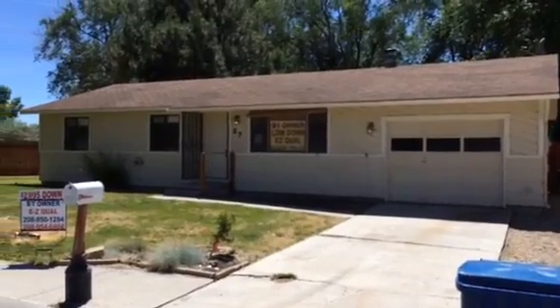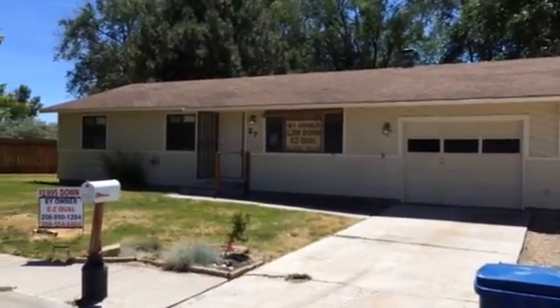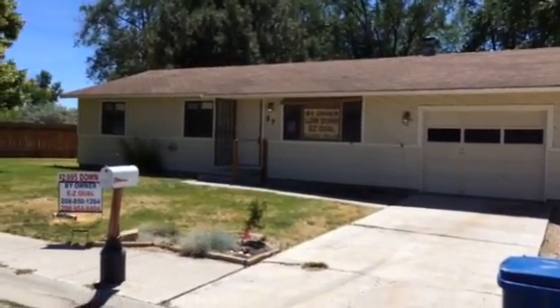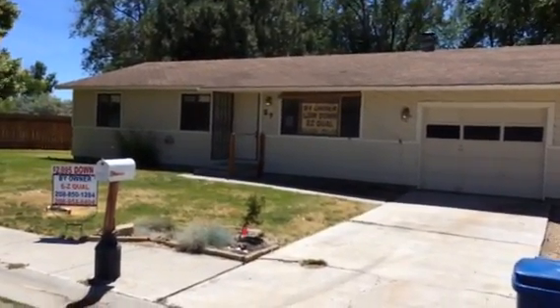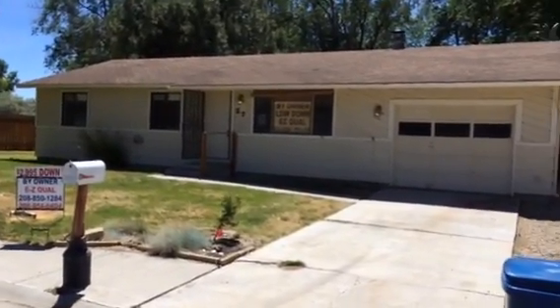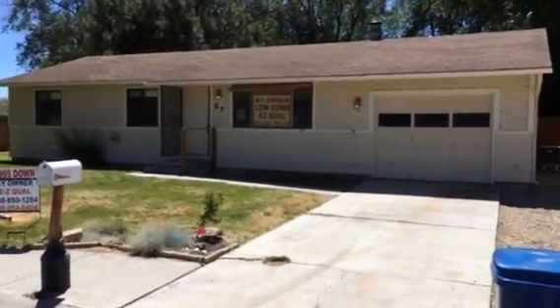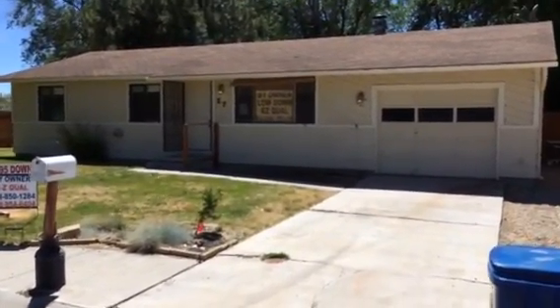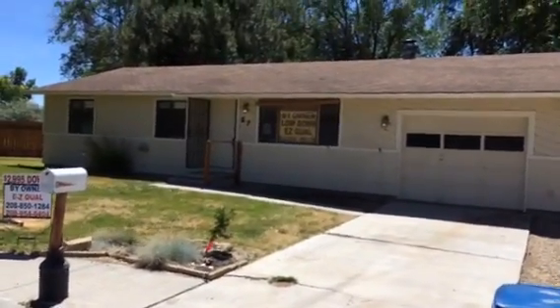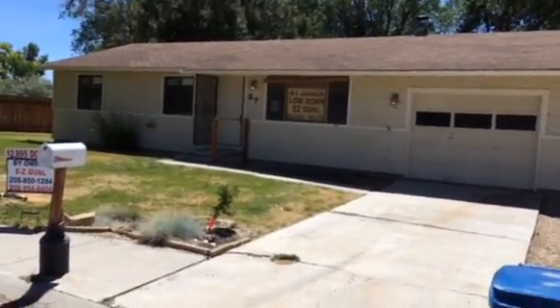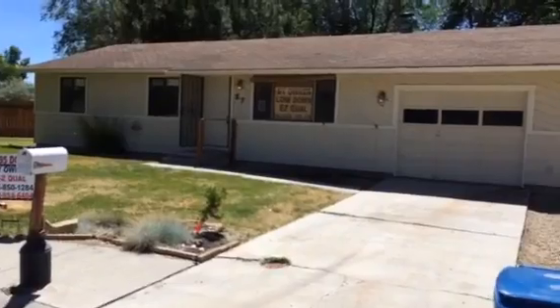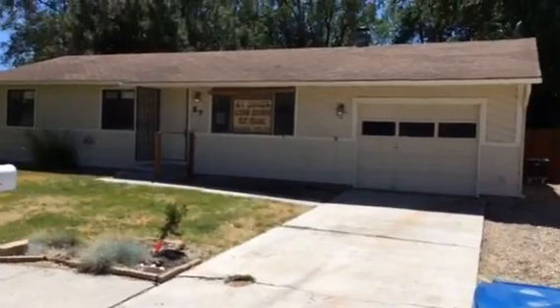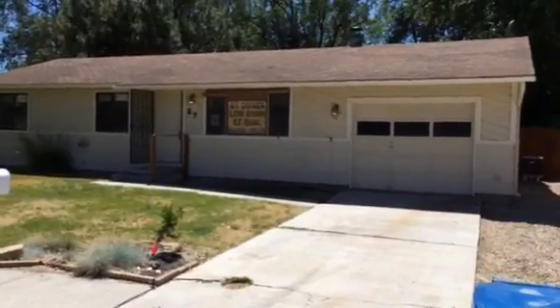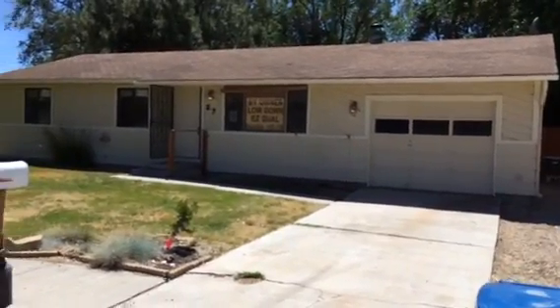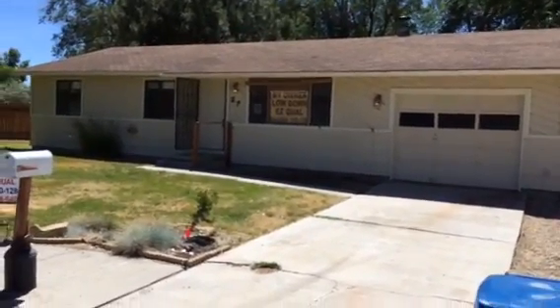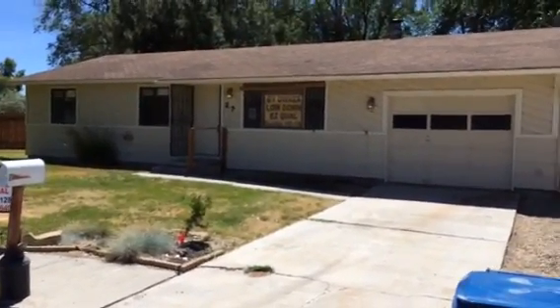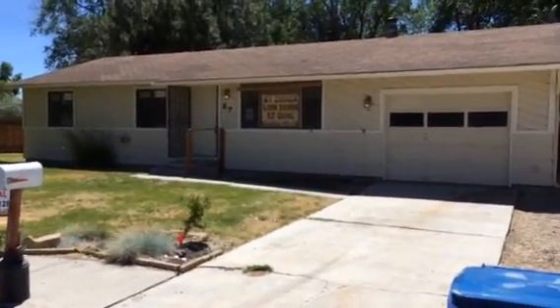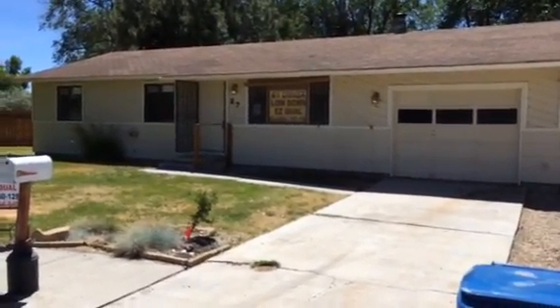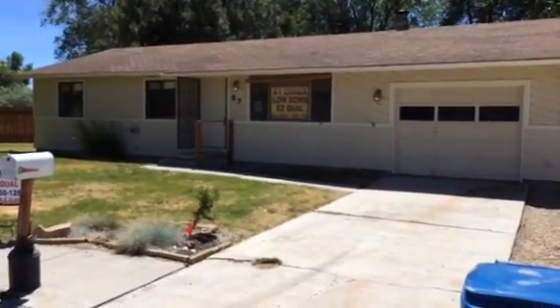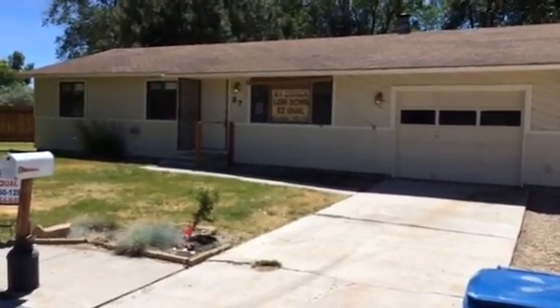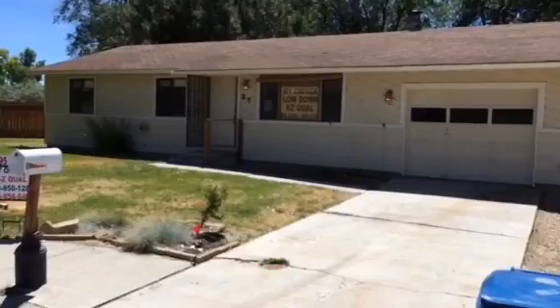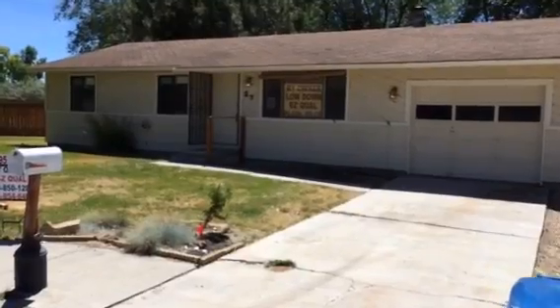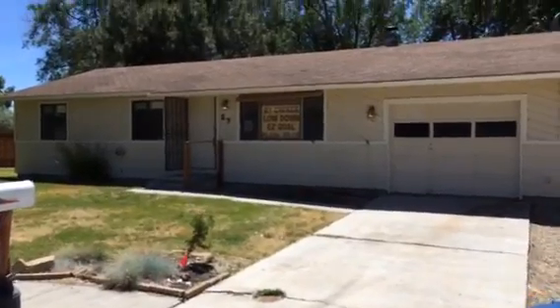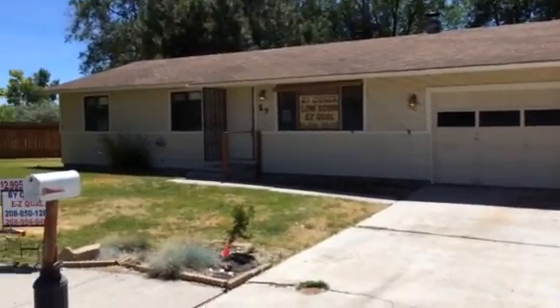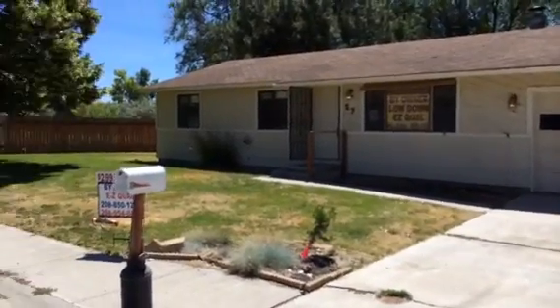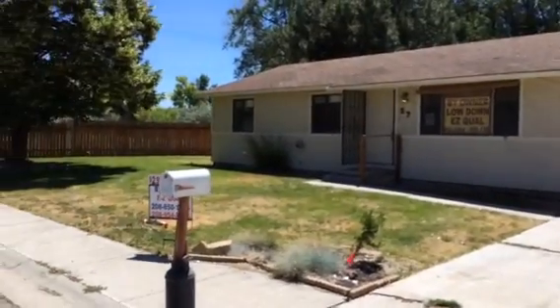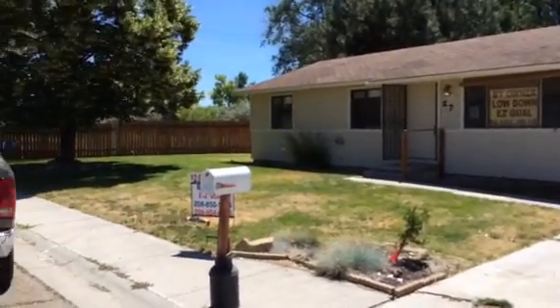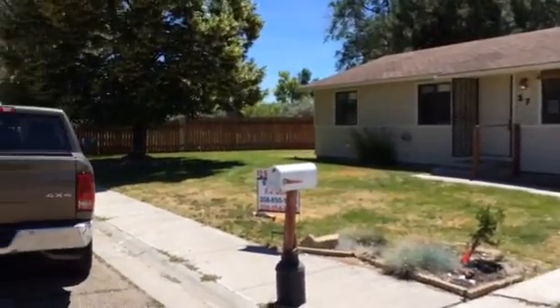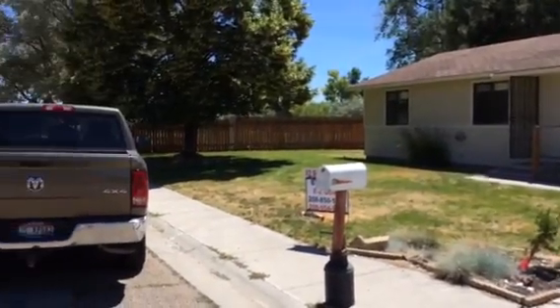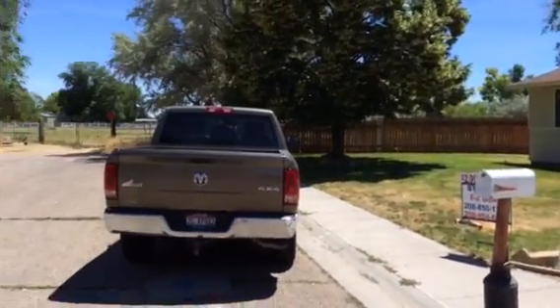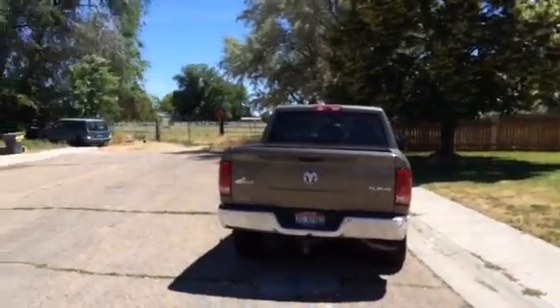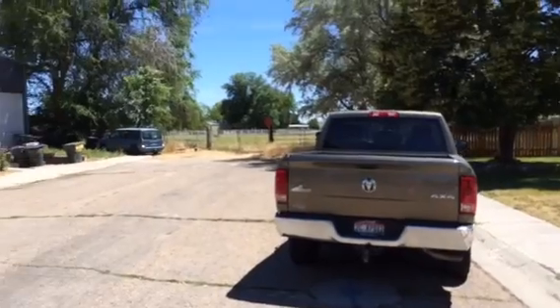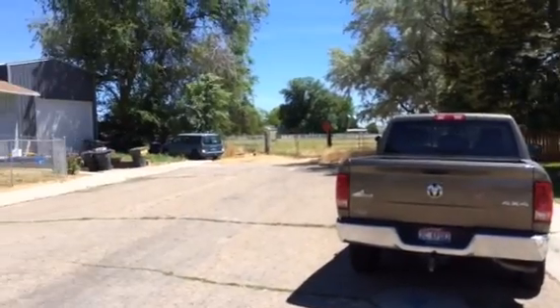In this home at 27 North Joseph Drive in Nampa, this is a 3 bedroom, 1 bath, 1,050 square foot home. It's got a lot of good features, great area, nice dead end street, cul-de-sac, low traffic area.